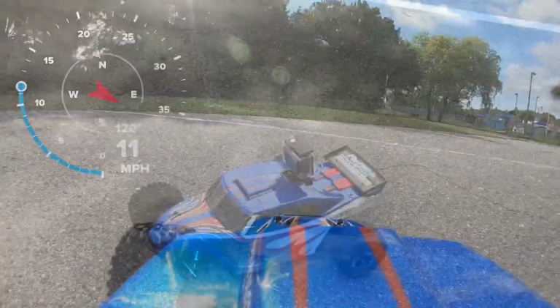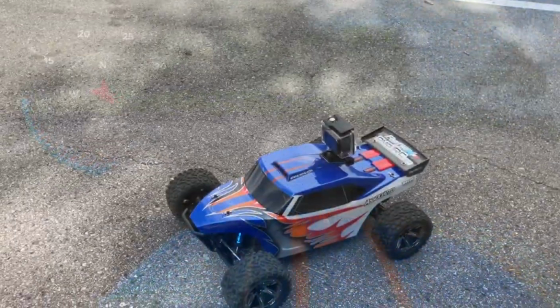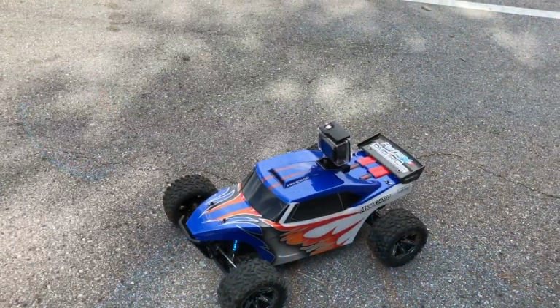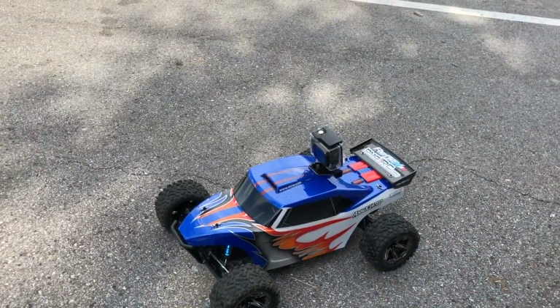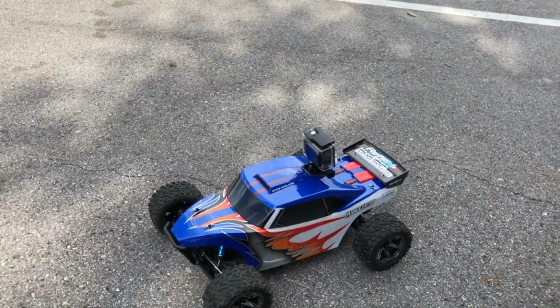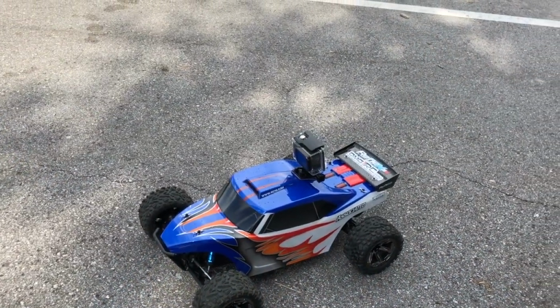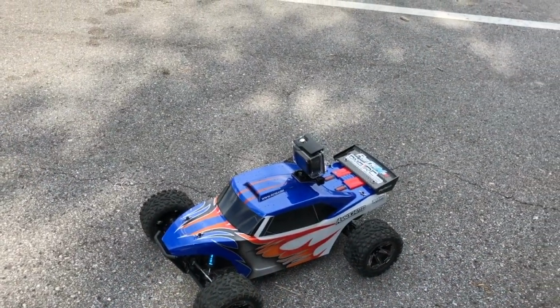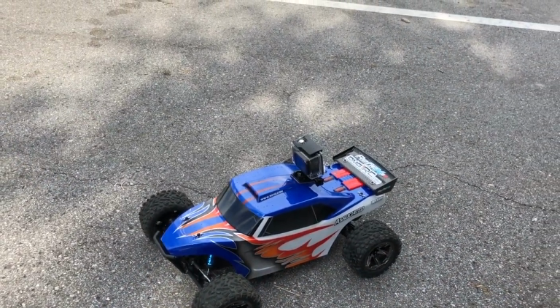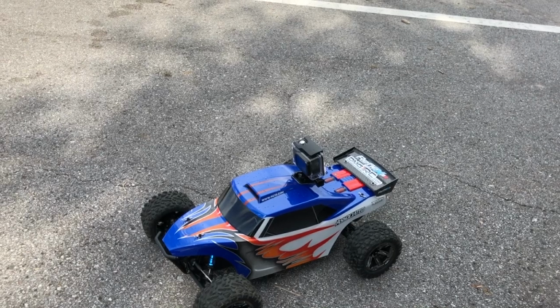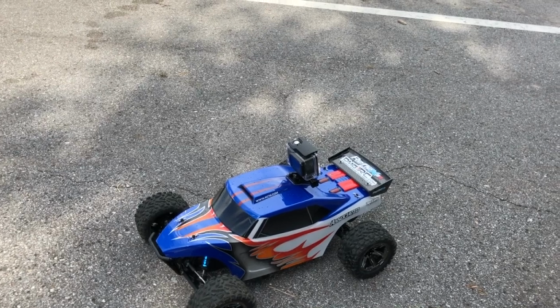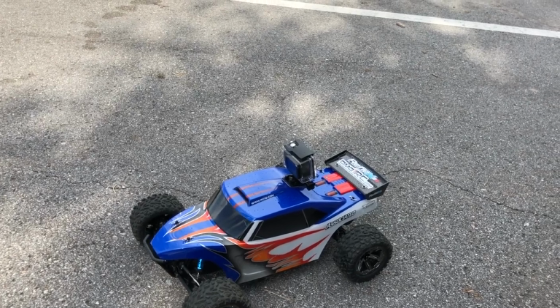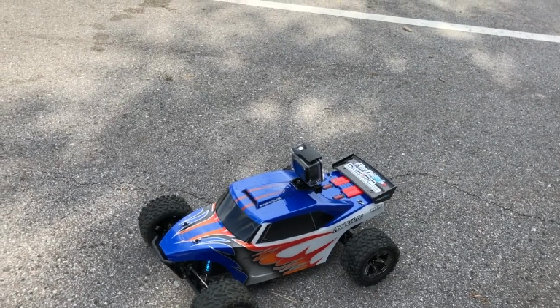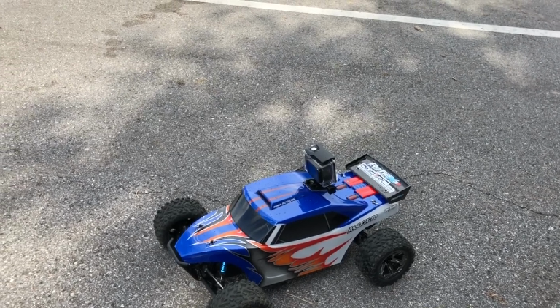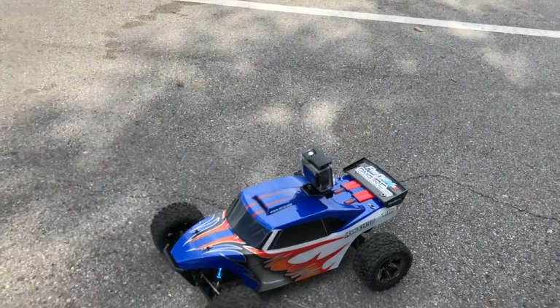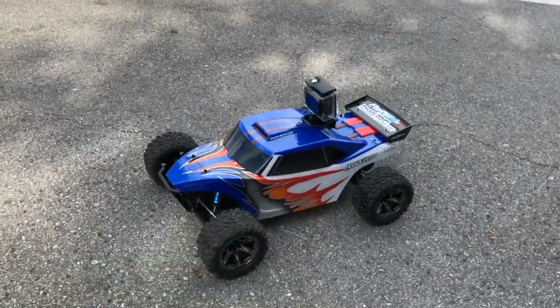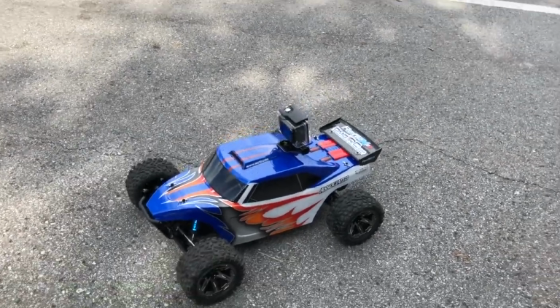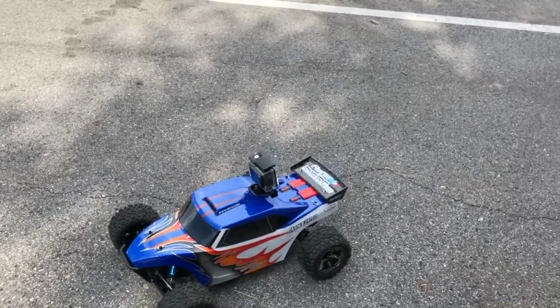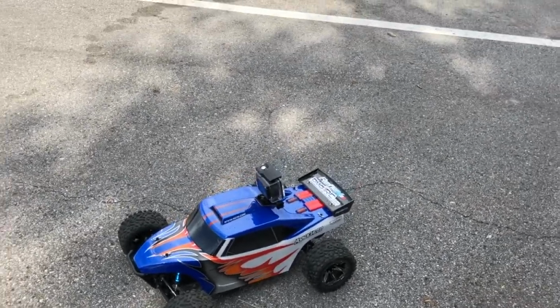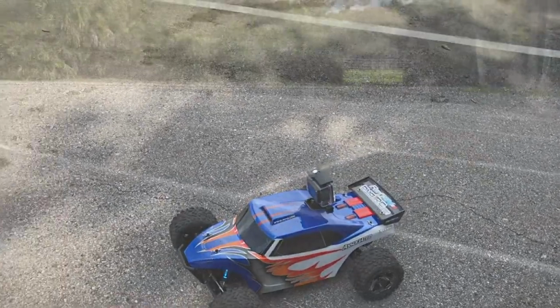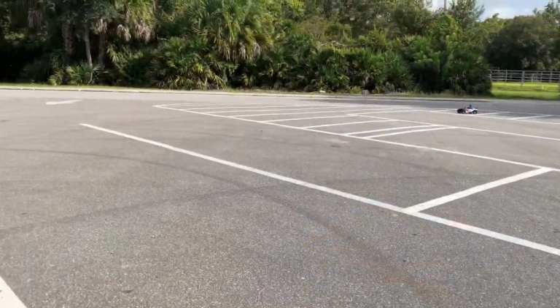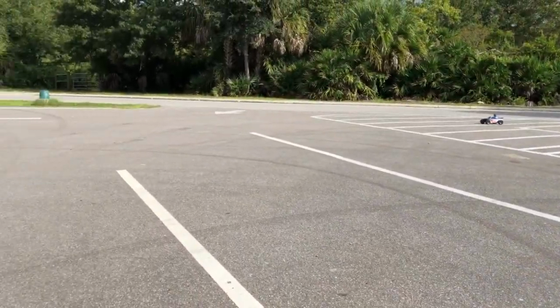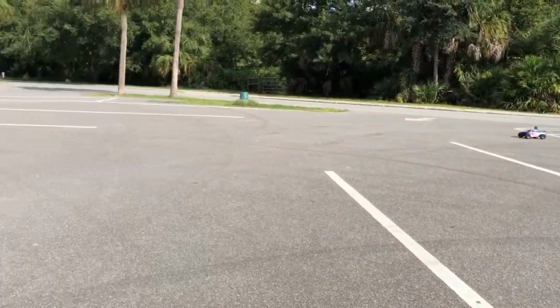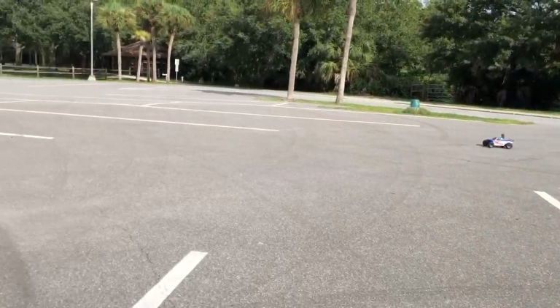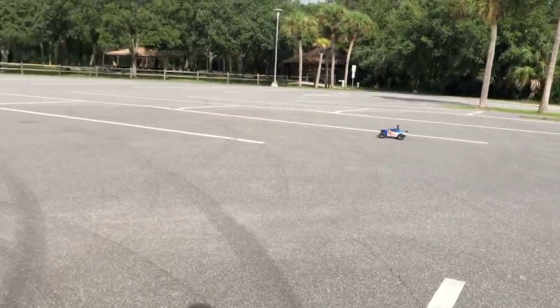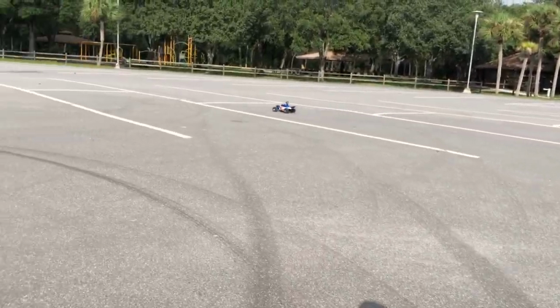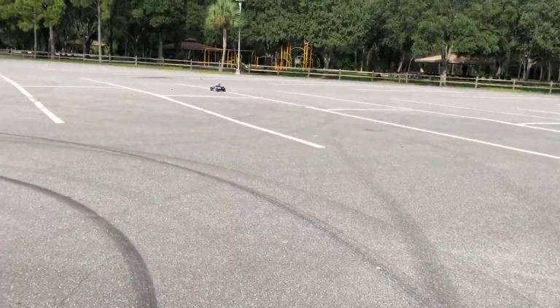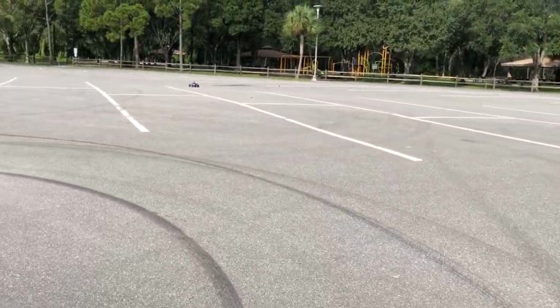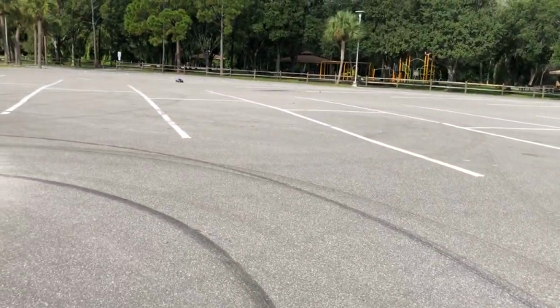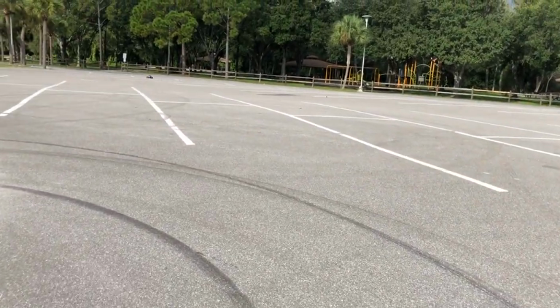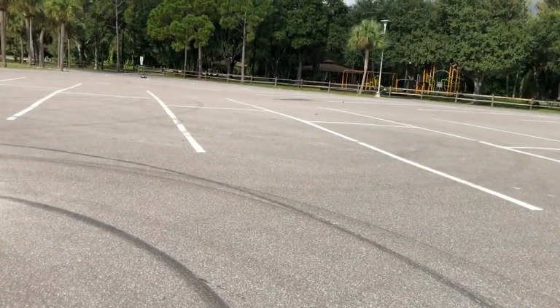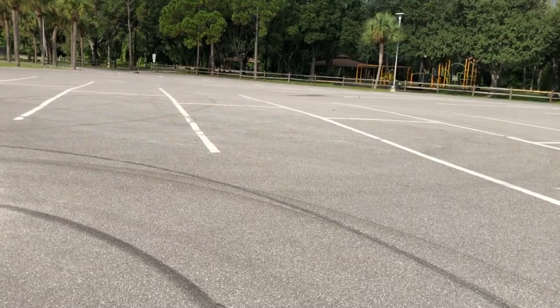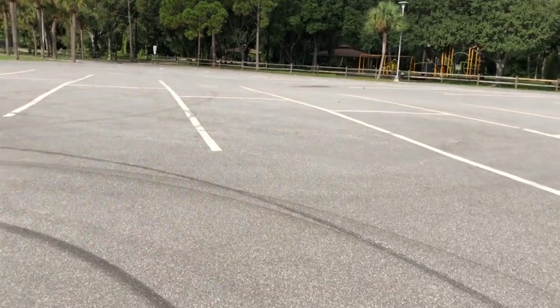Now I'm running on the 3S Venom battery — 5000 milliamp 50C discharge. This thing's gonna get up and go, I'm sure of it. Oh yeah, this thing moves, man!